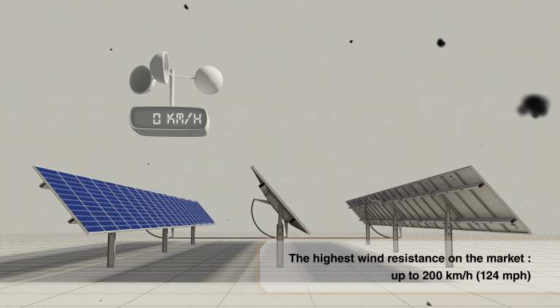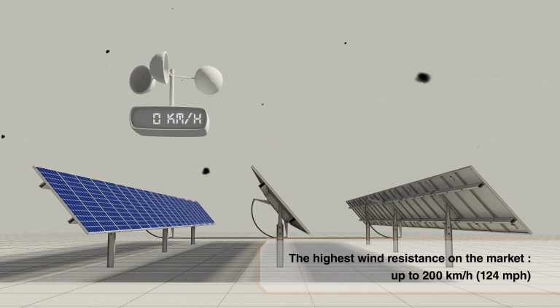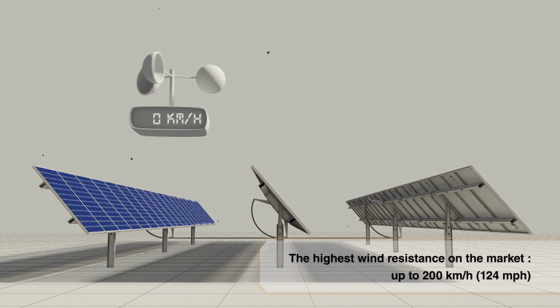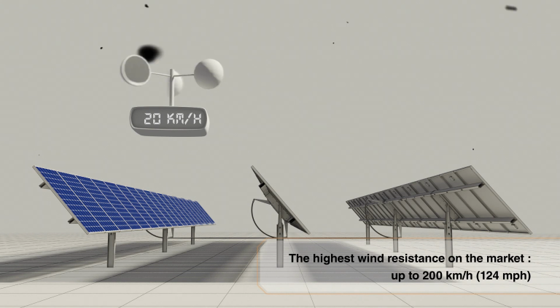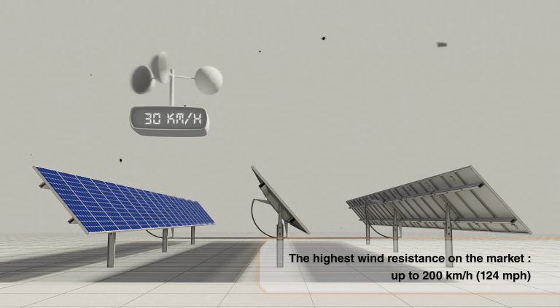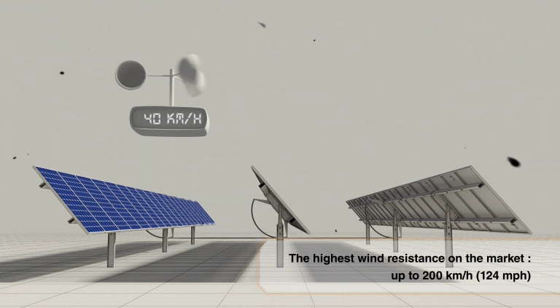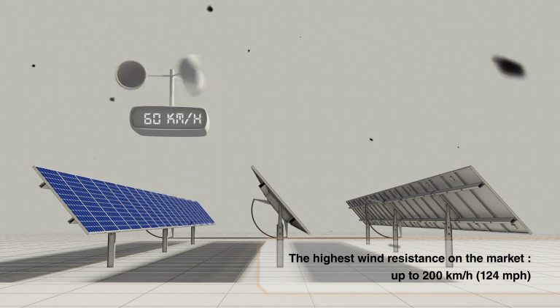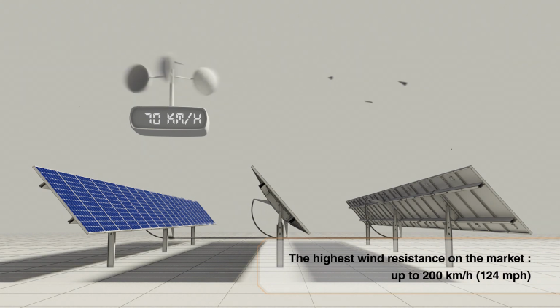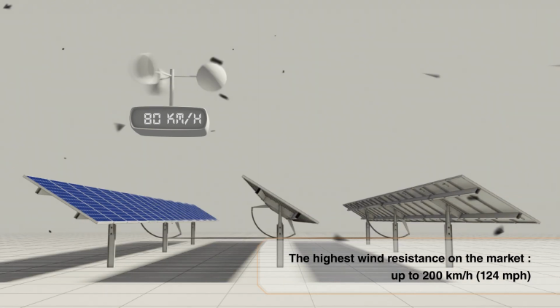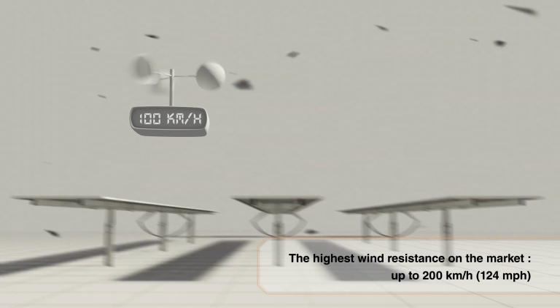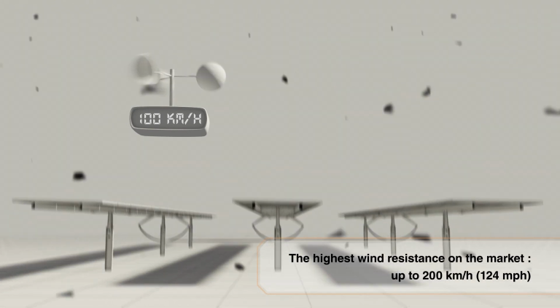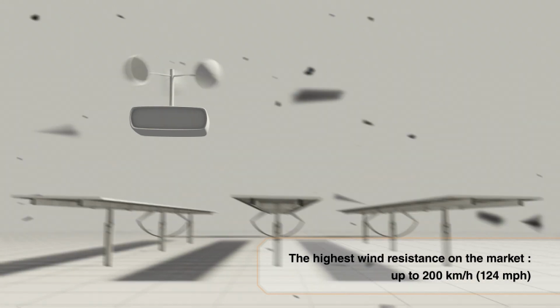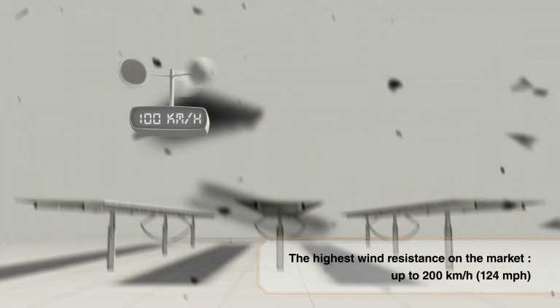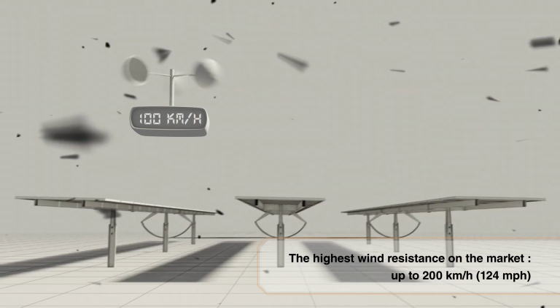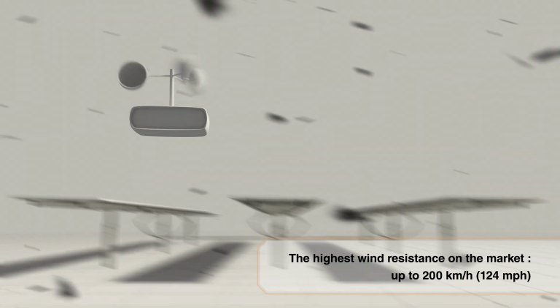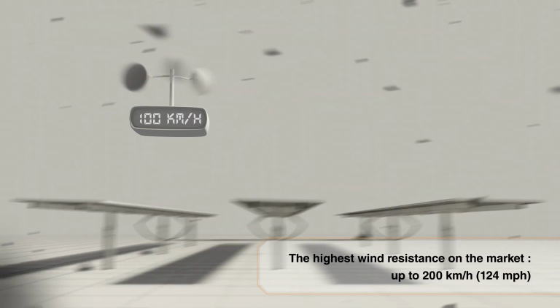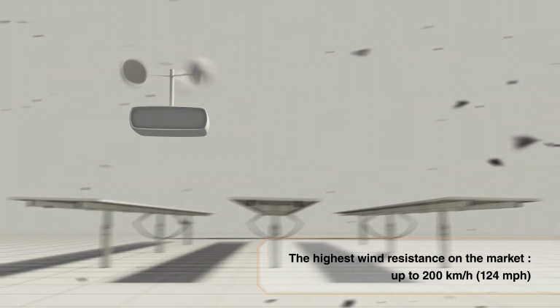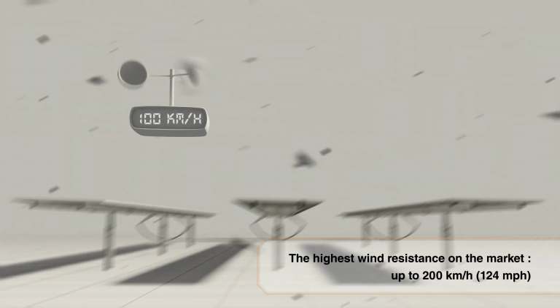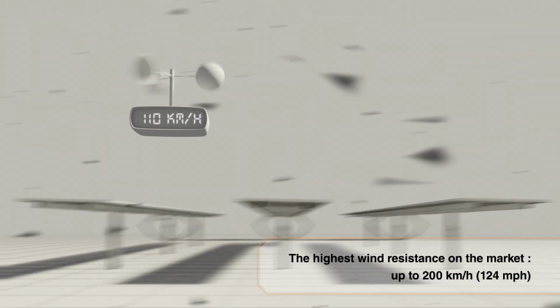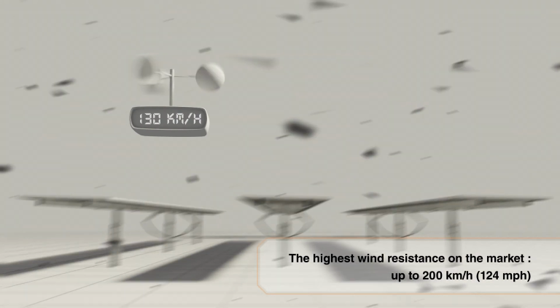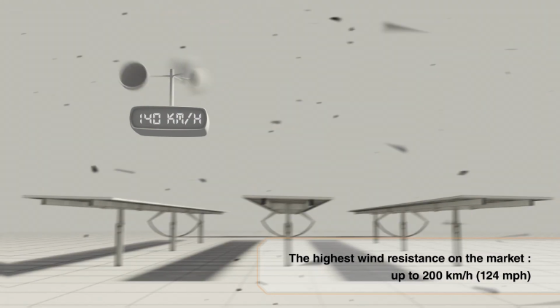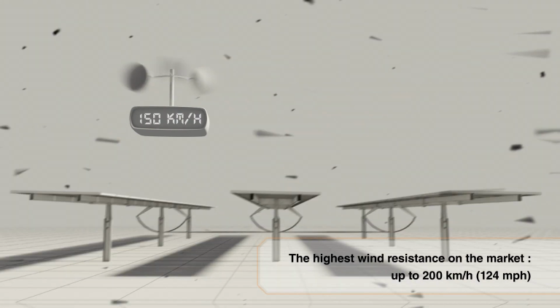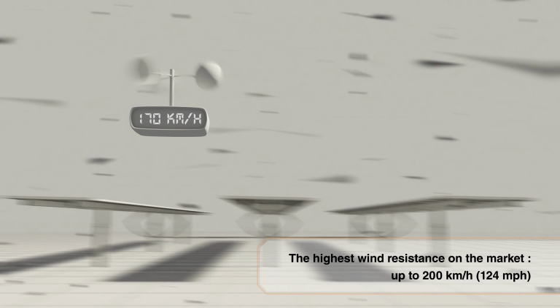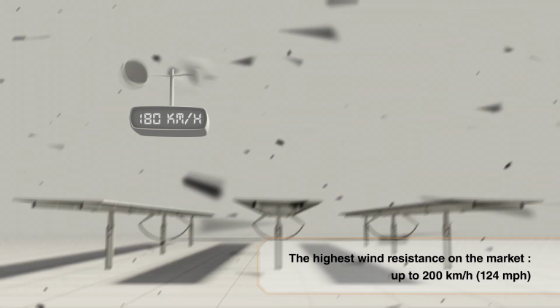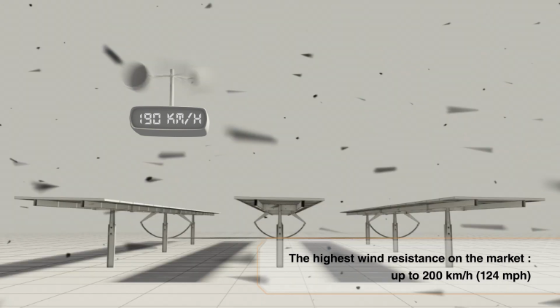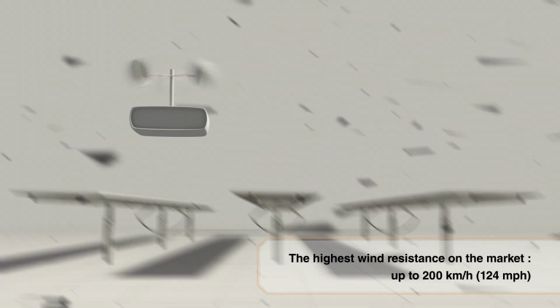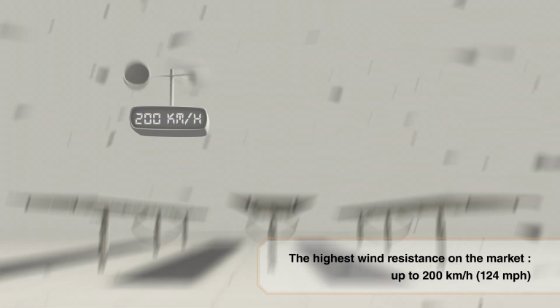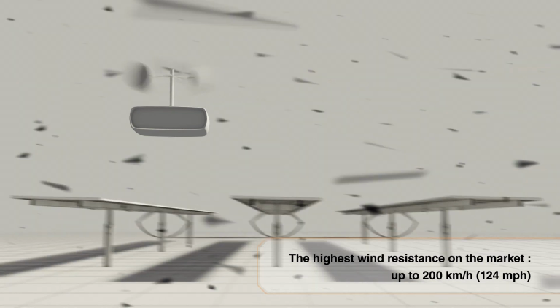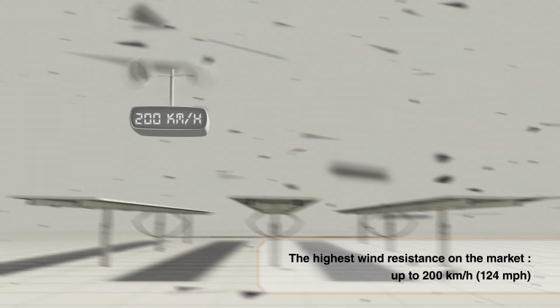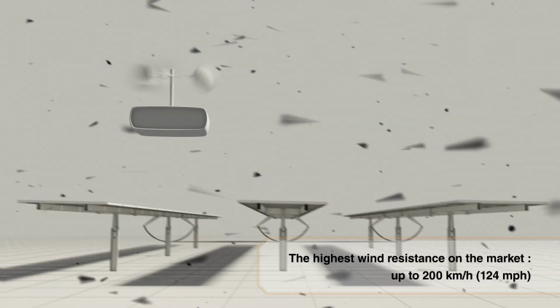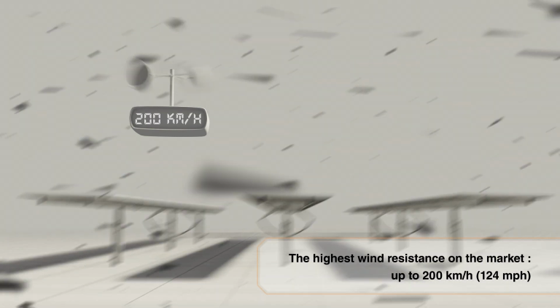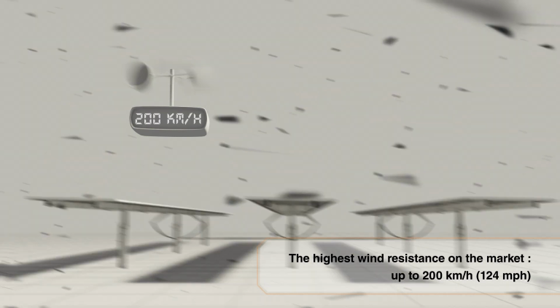With the highest wind resistance on the market, thanks to its design and the use of robust materials, the Exotrack HZ resists the most extreme weather conditions.